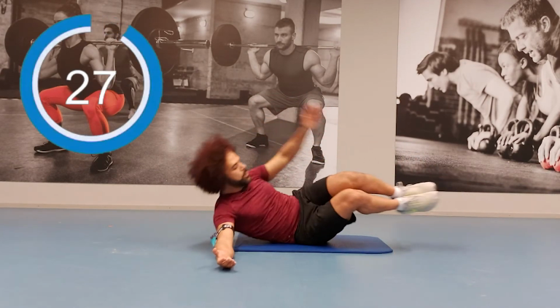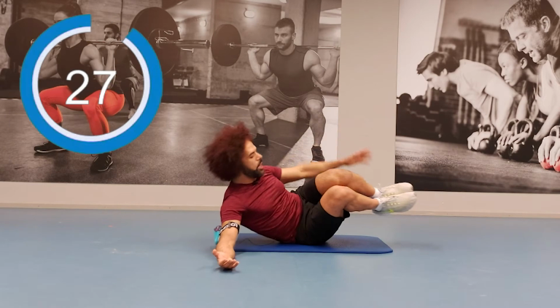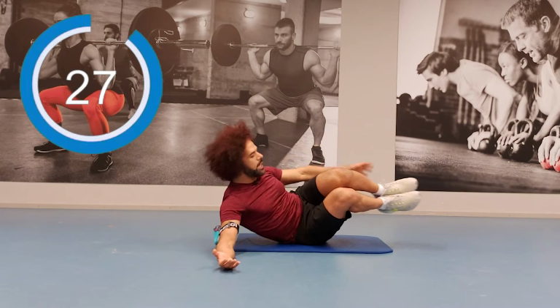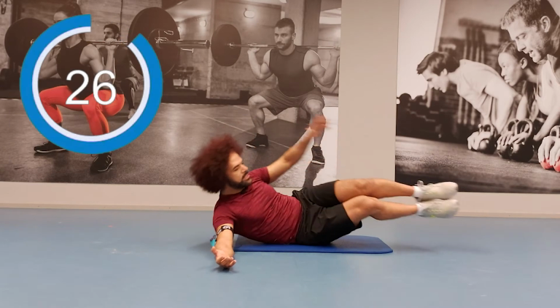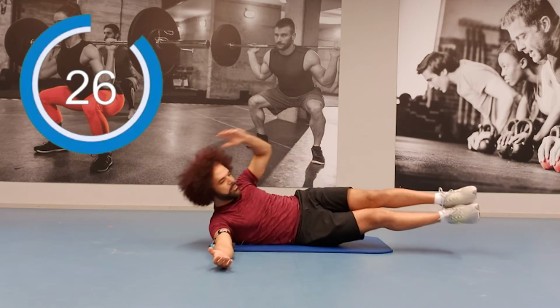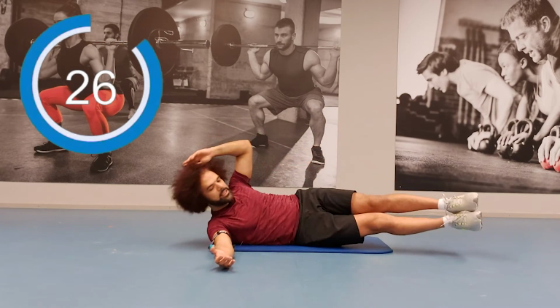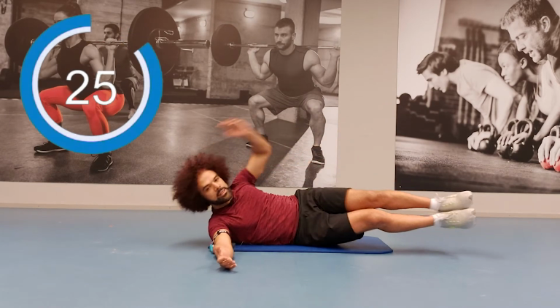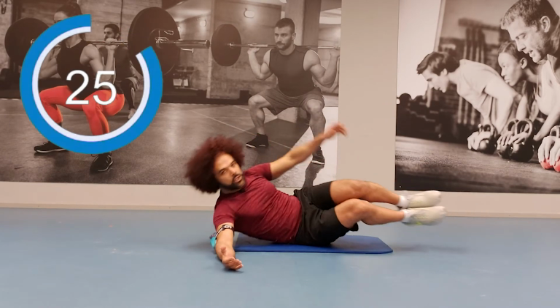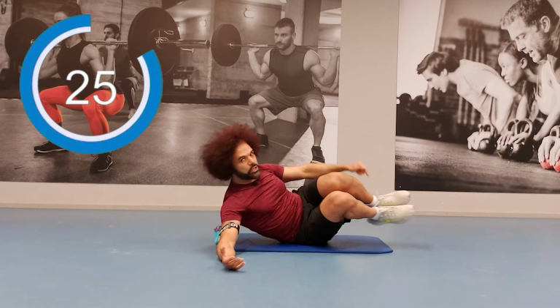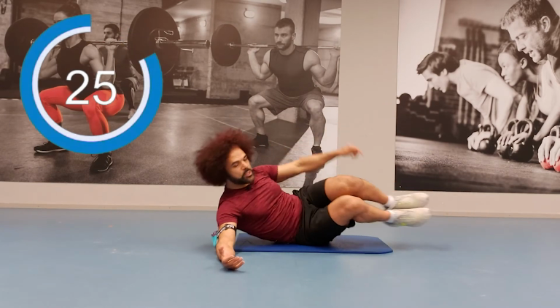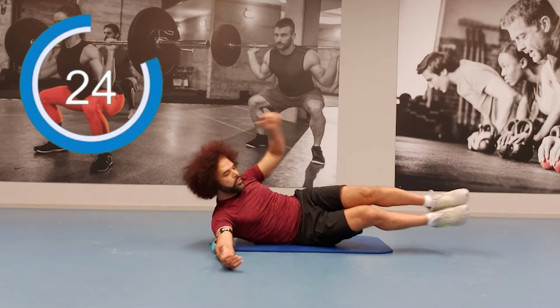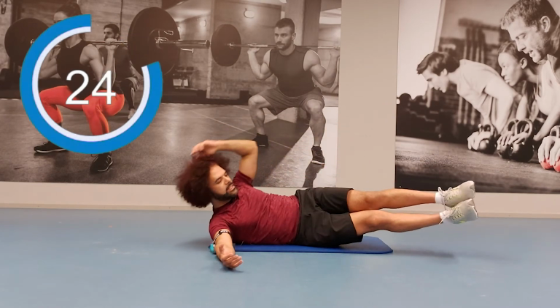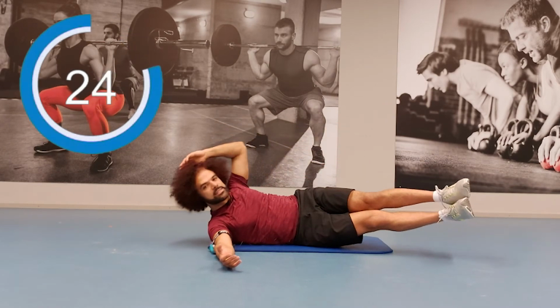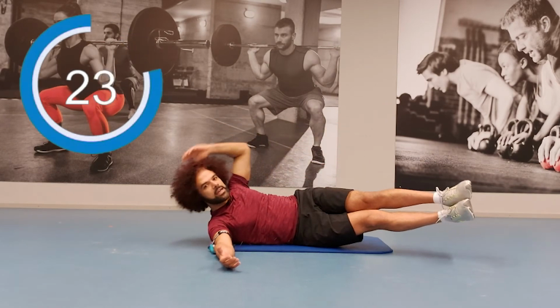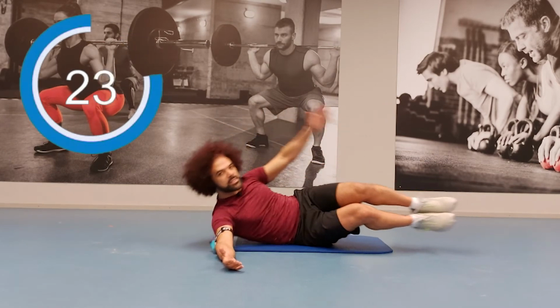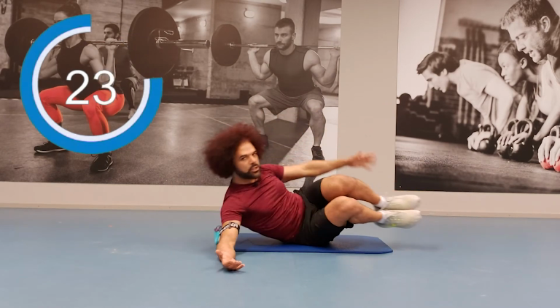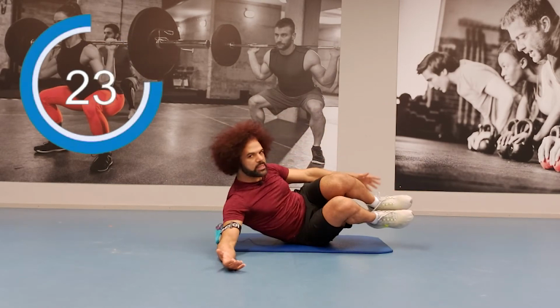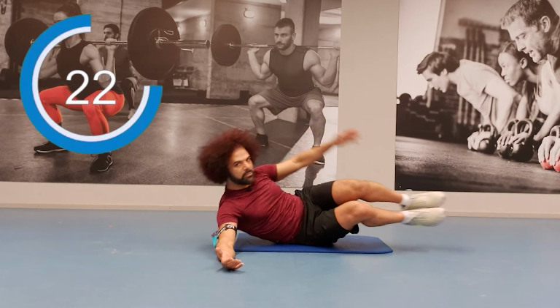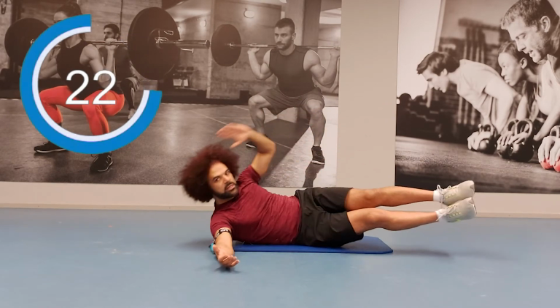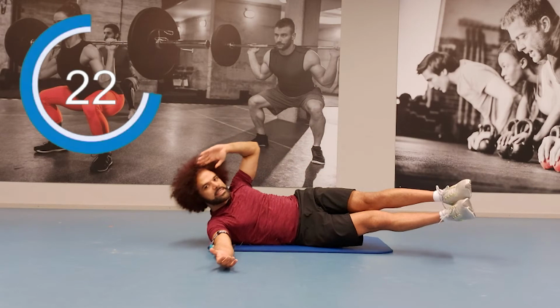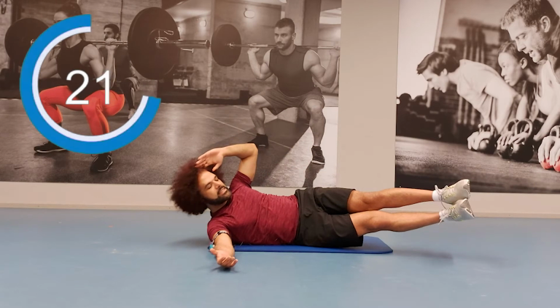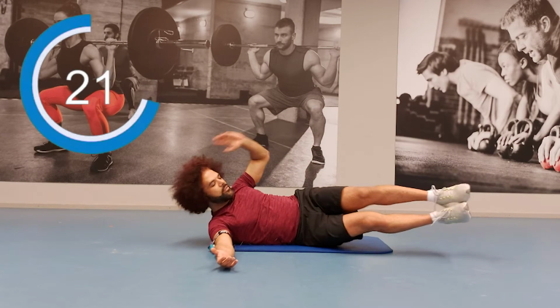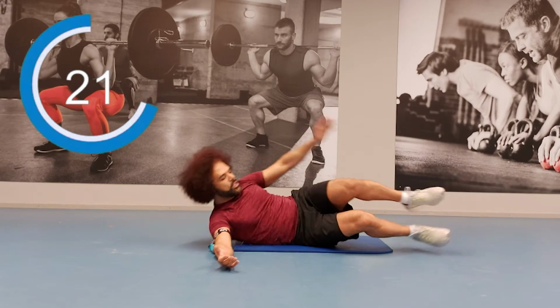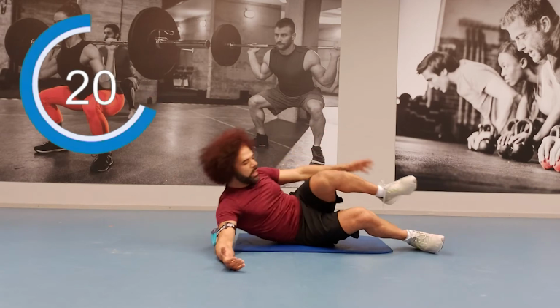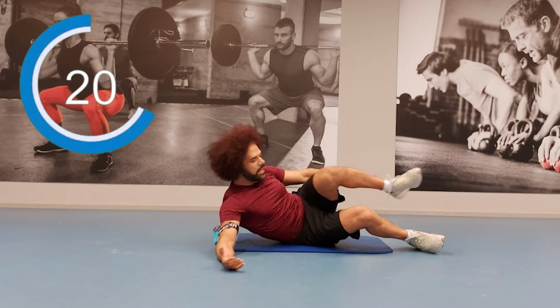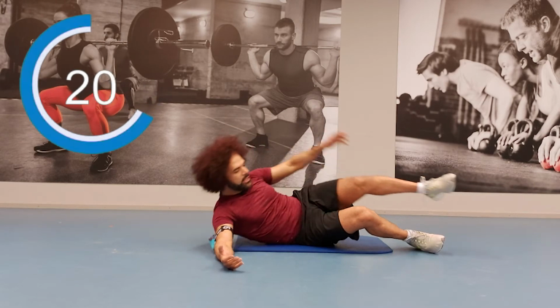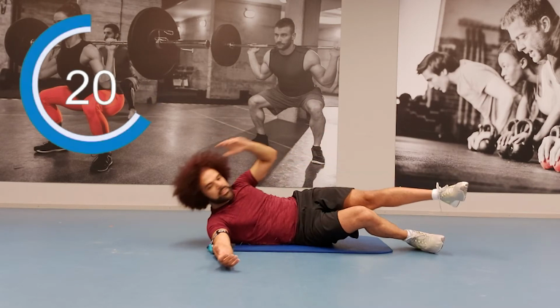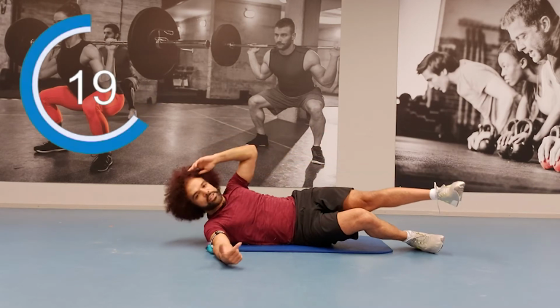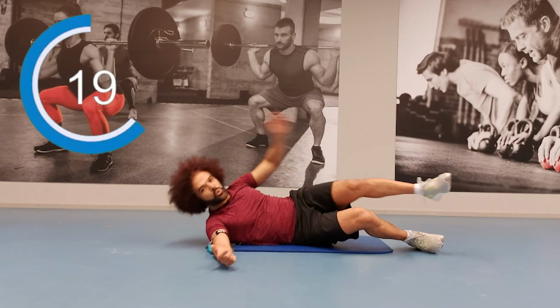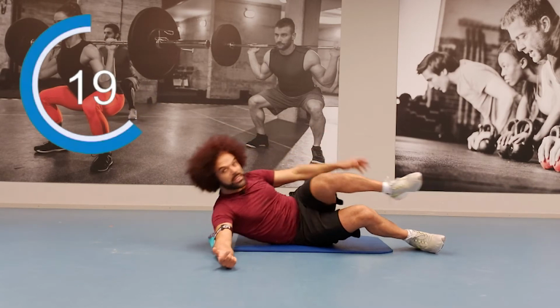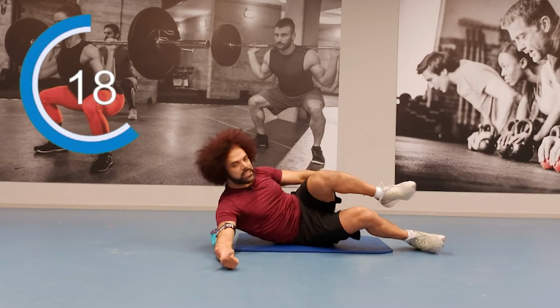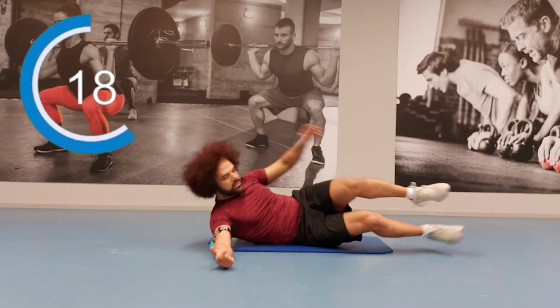Keep going guys — the same thing. If you used both legs, now do the other side the same way. If you did one leg, then do one leg here.